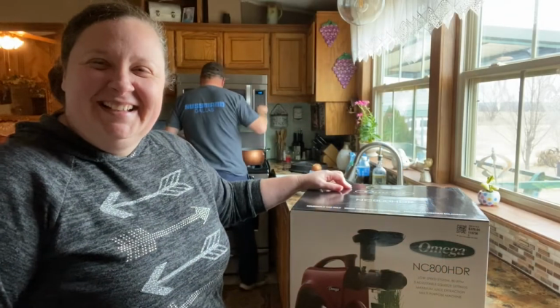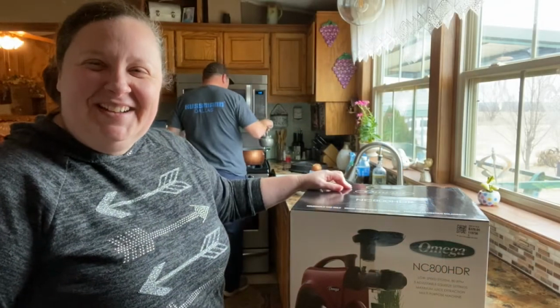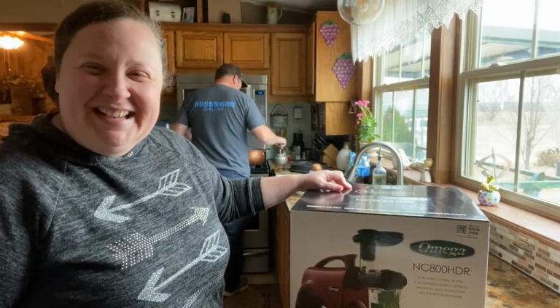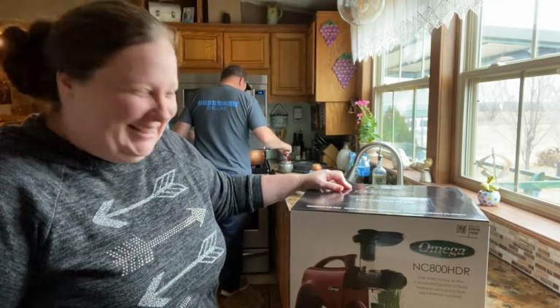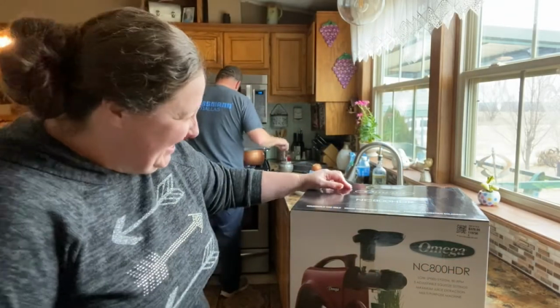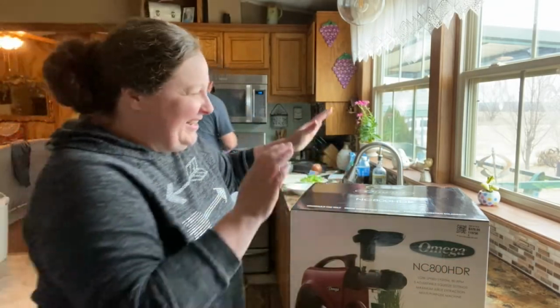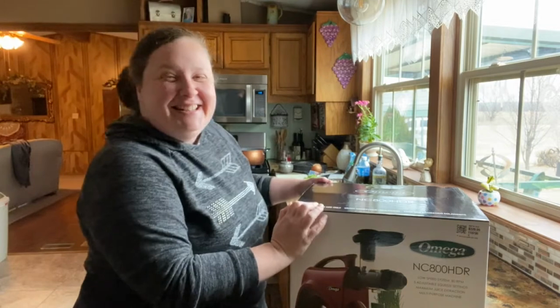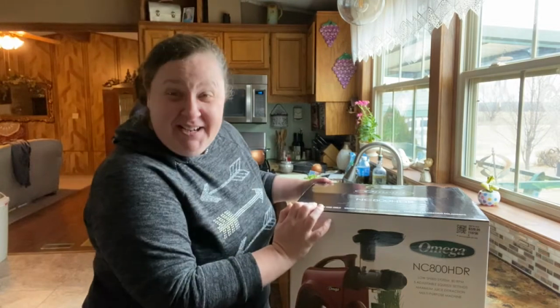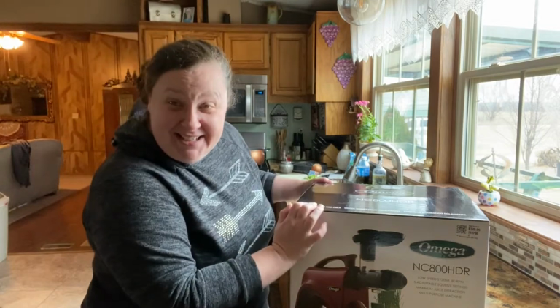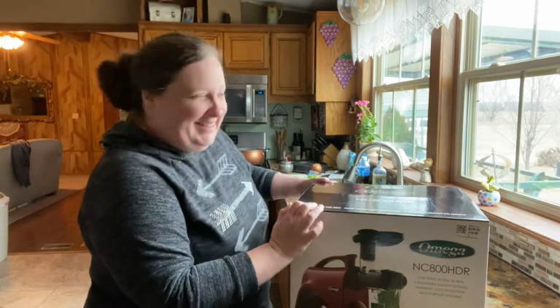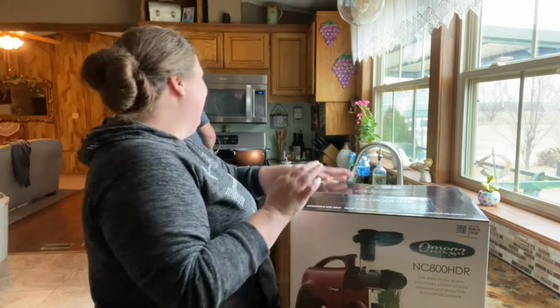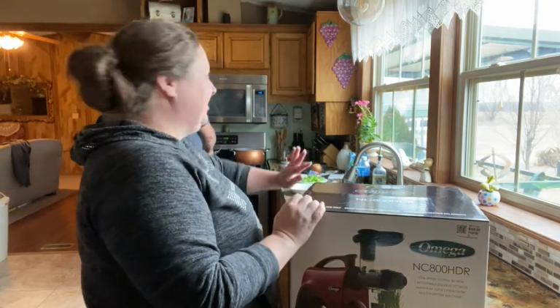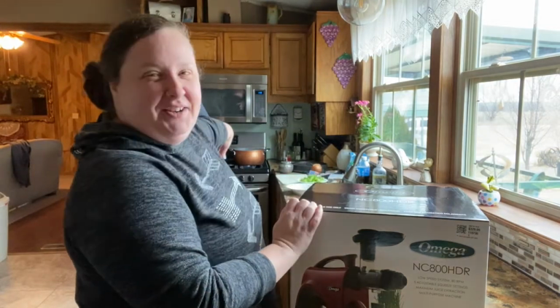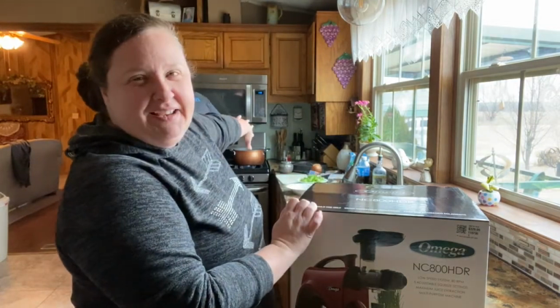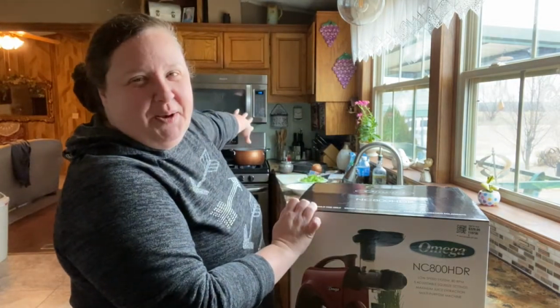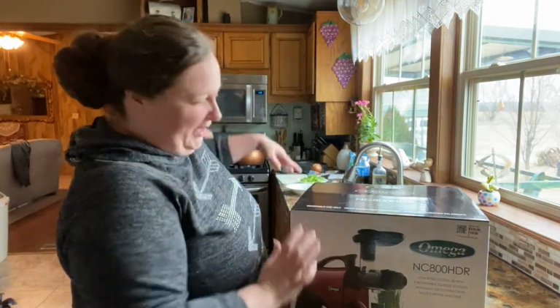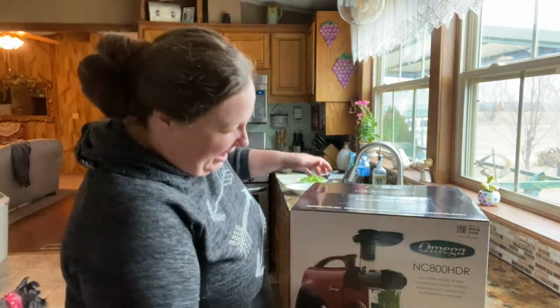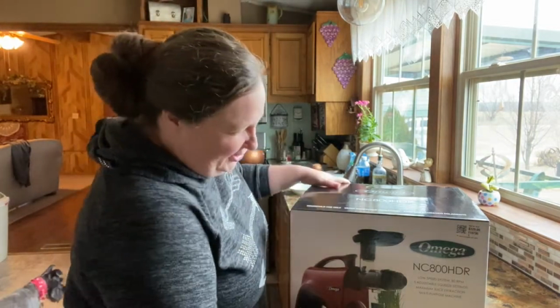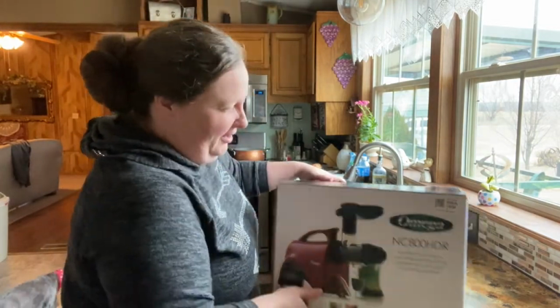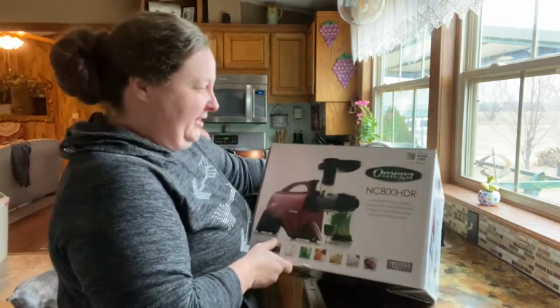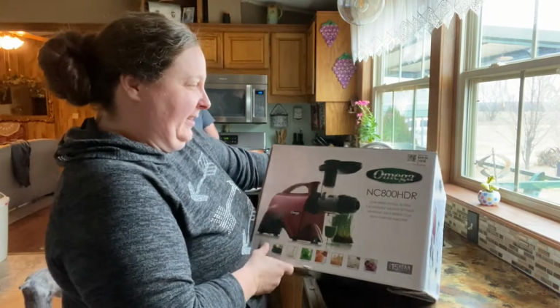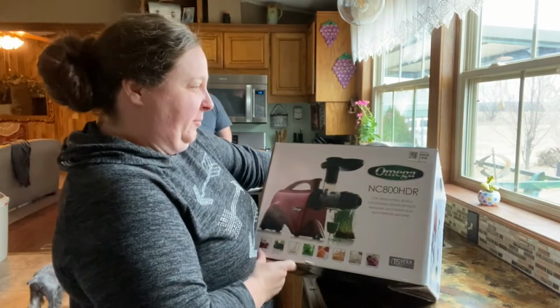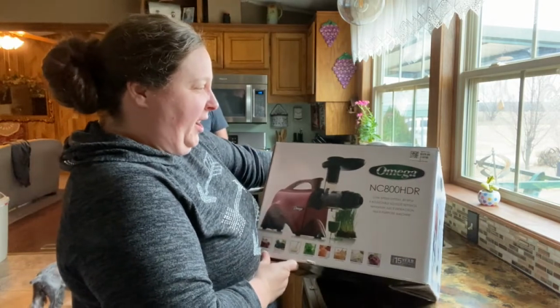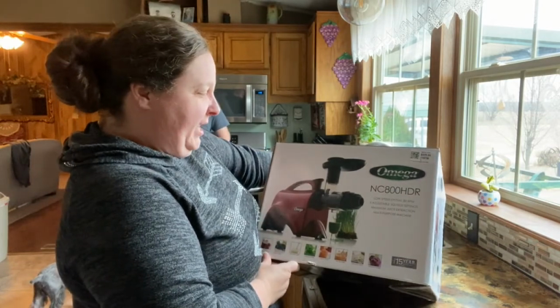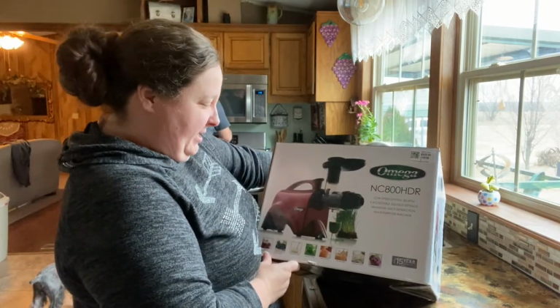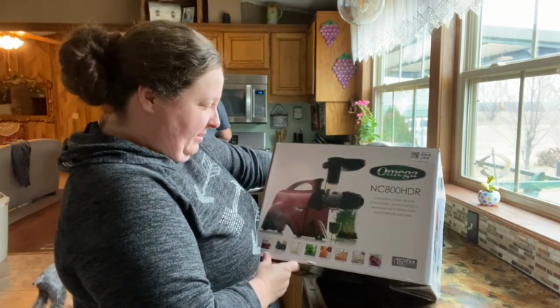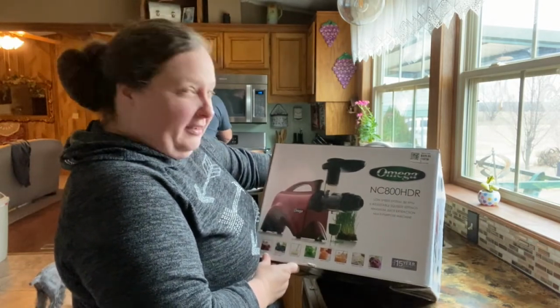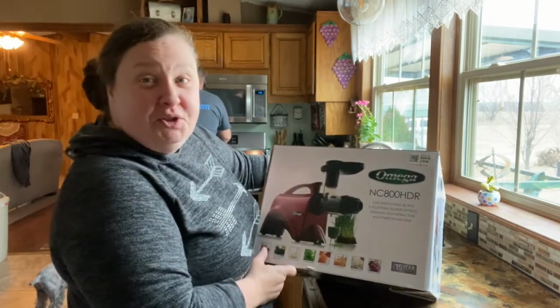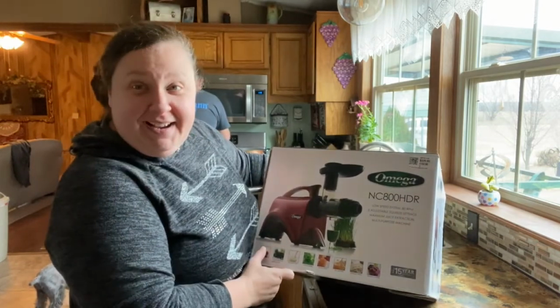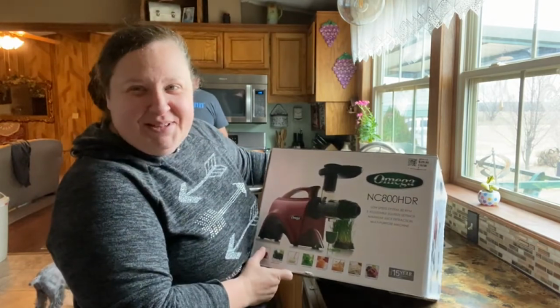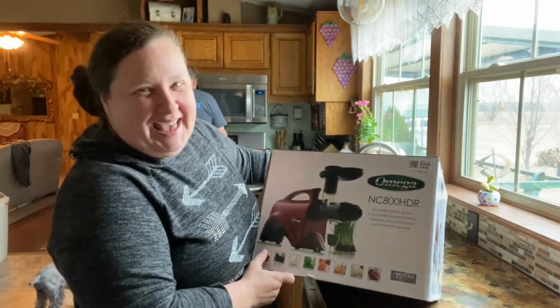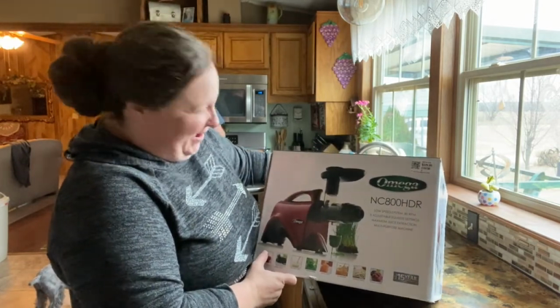Hi friends! Today we're in the kitchen again and Chris is over there making gumbo. I'm going to show y'all this Omega juicer I got — I'm so excited about it.